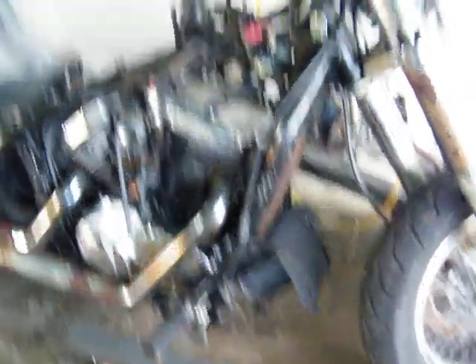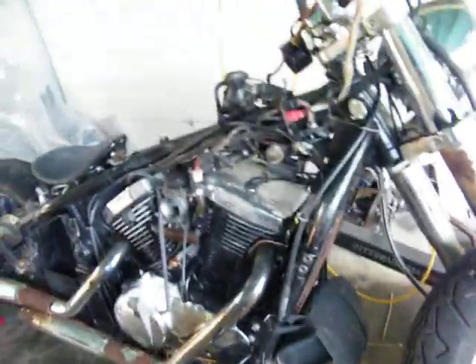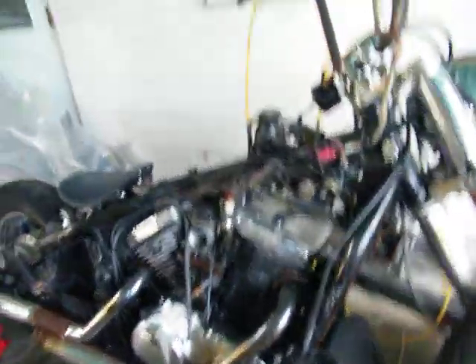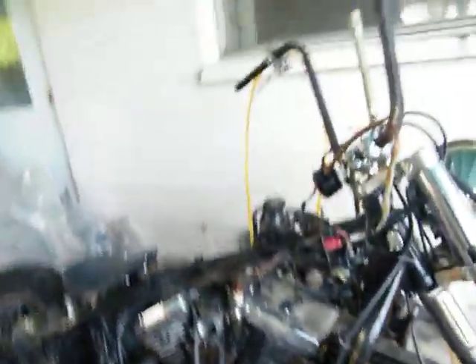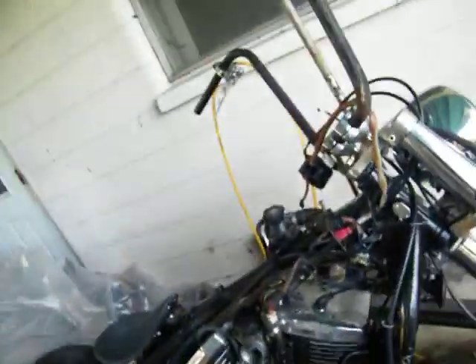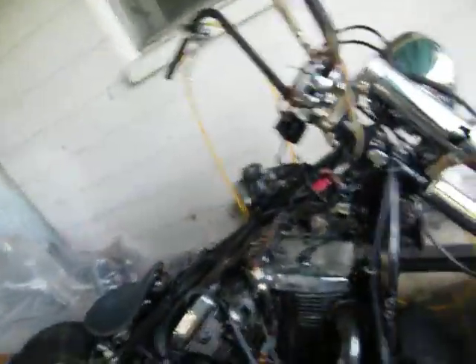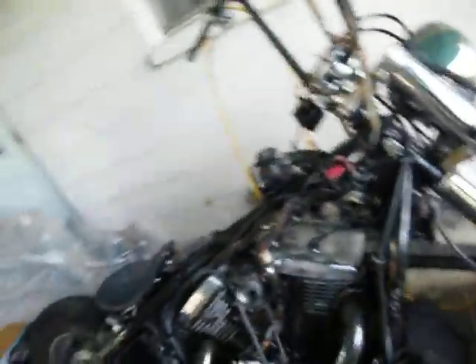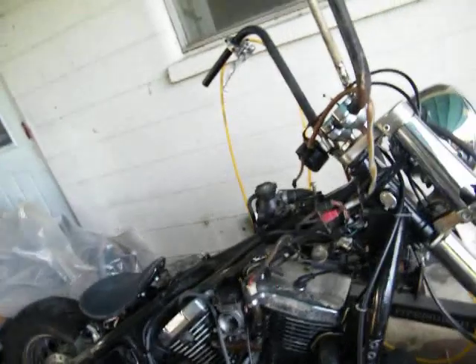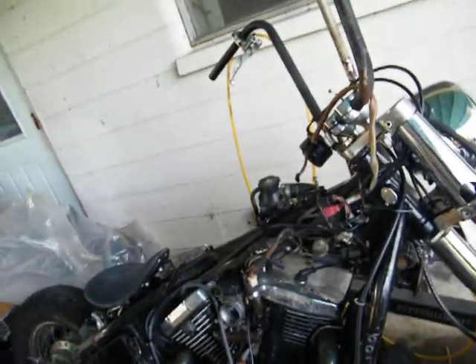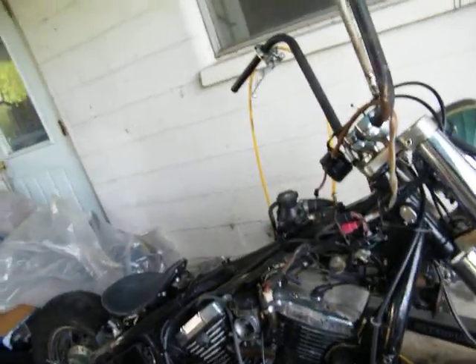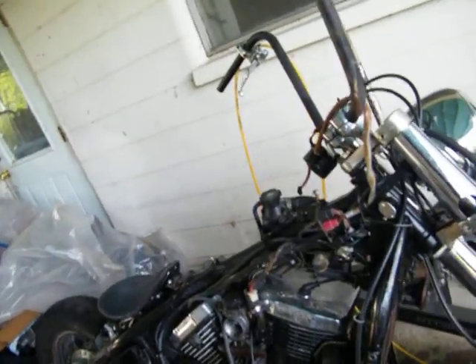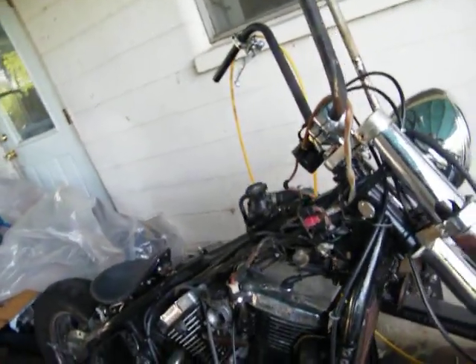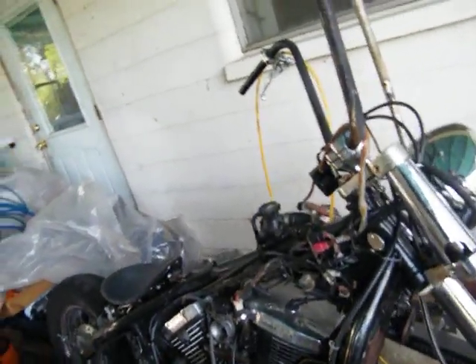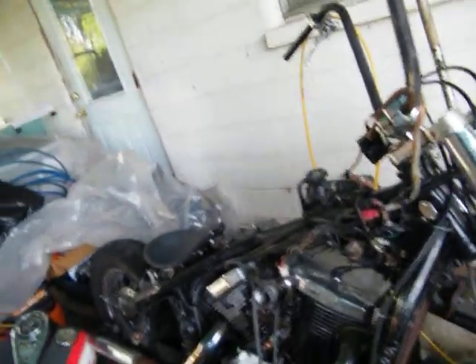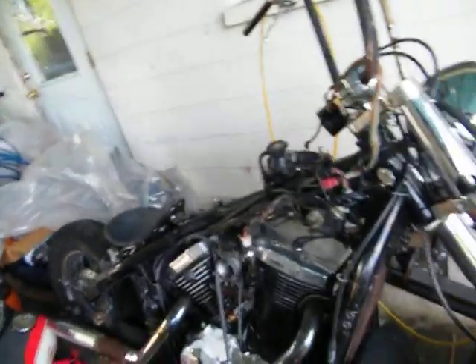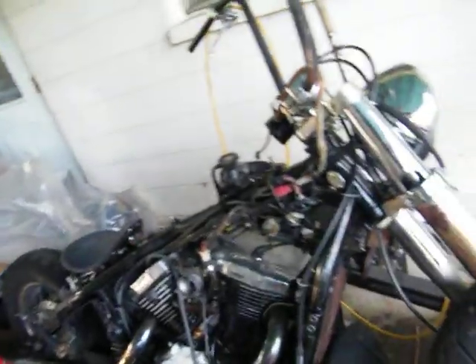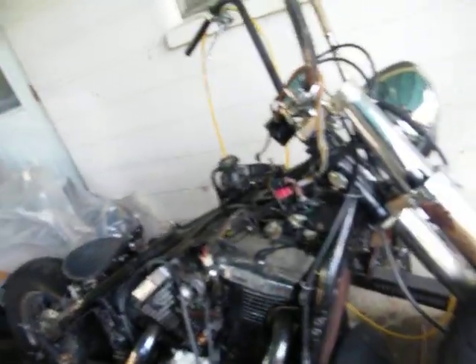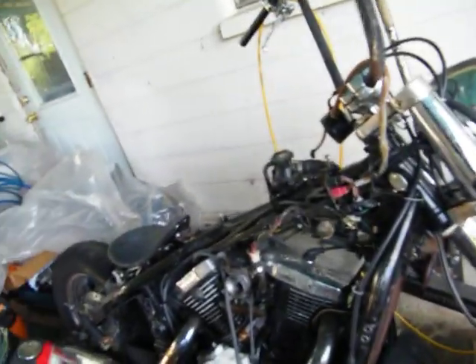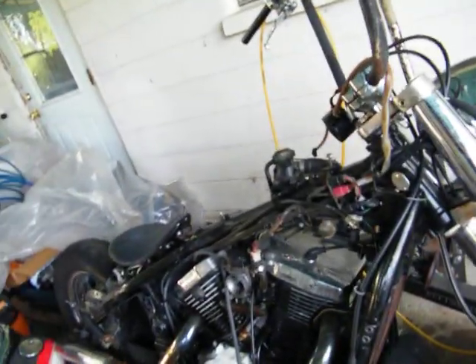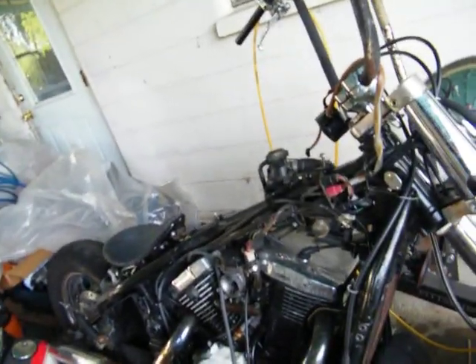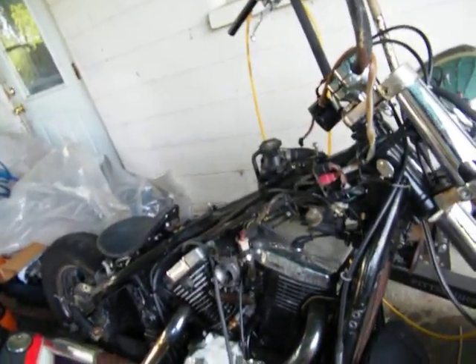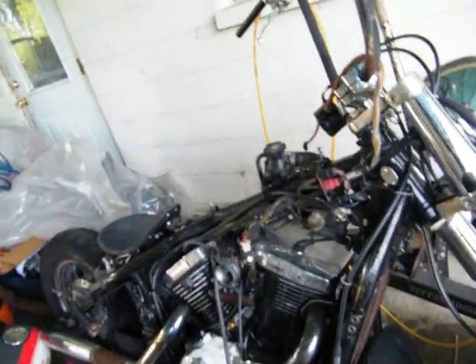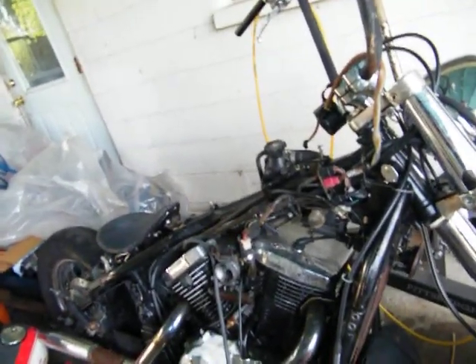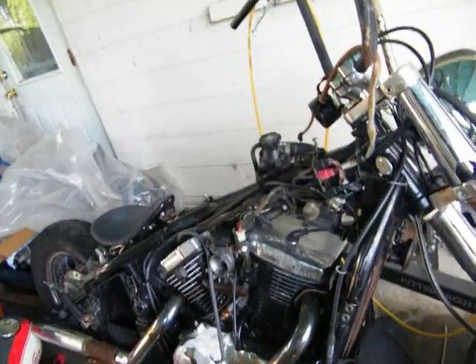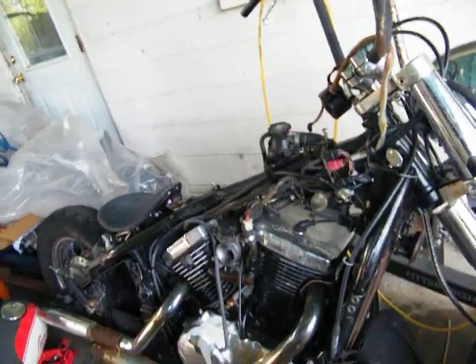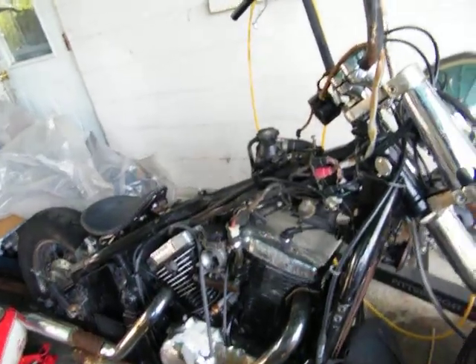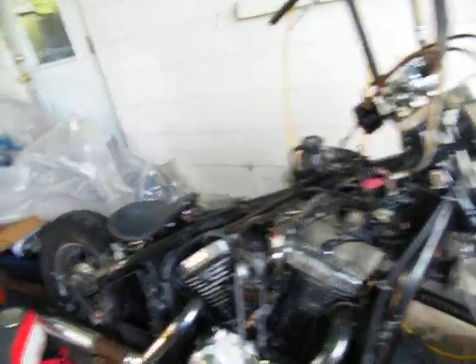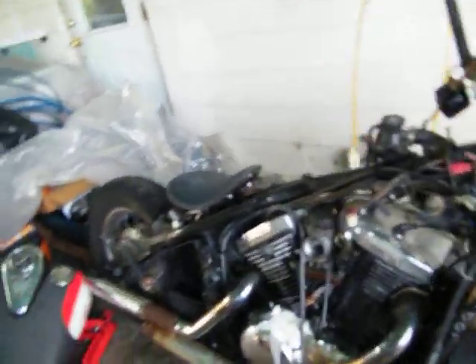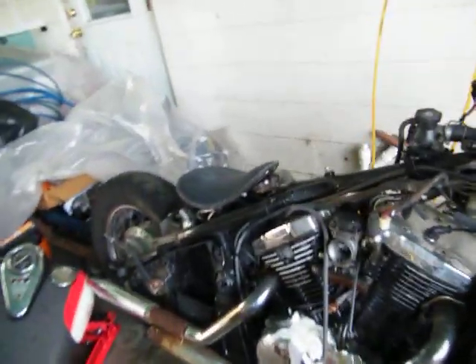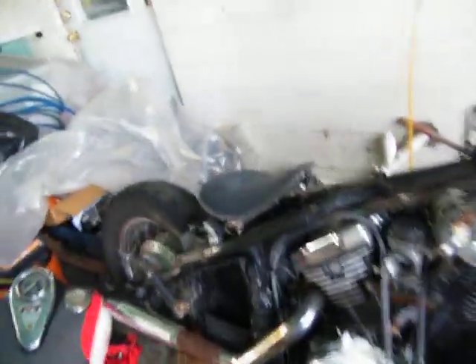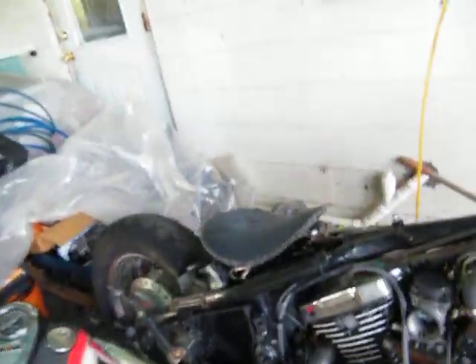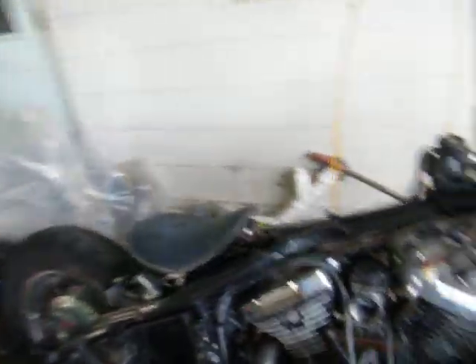Good morning, here we go. This is a Kawasaki Vulcan — it's either the Drifter, the 800. That's the rare one.